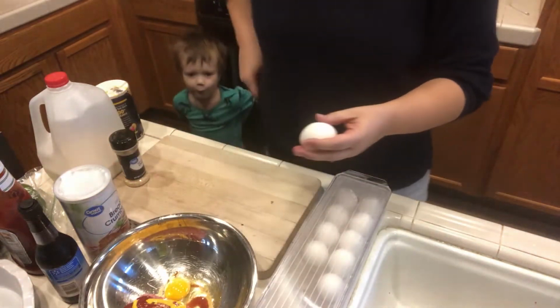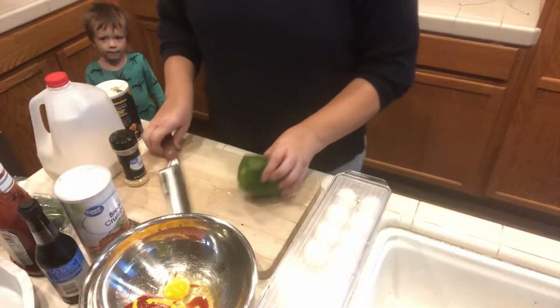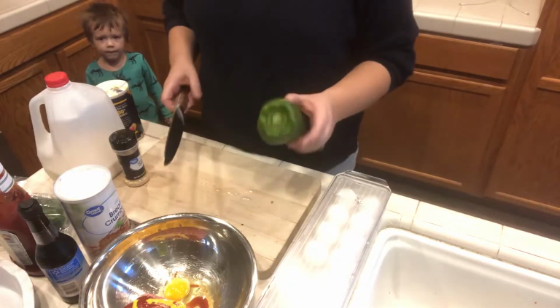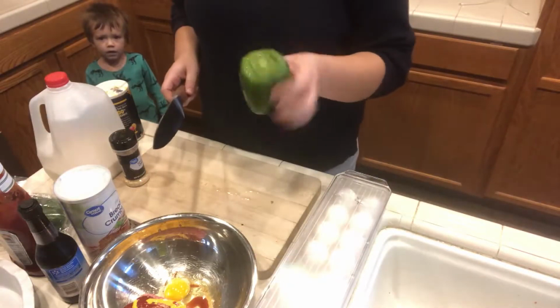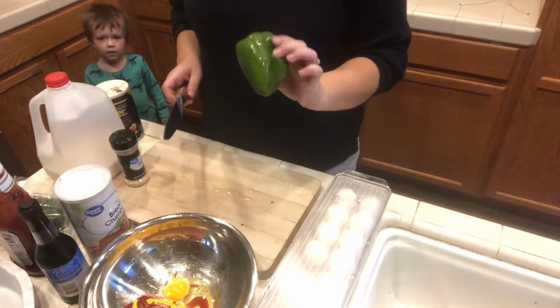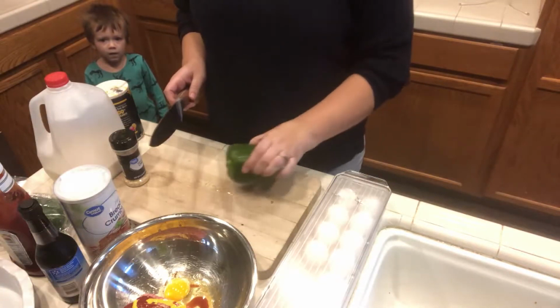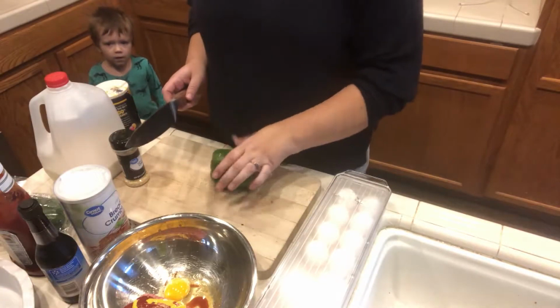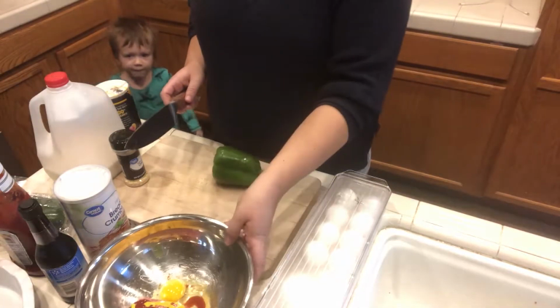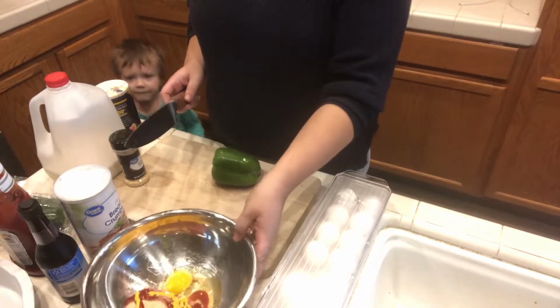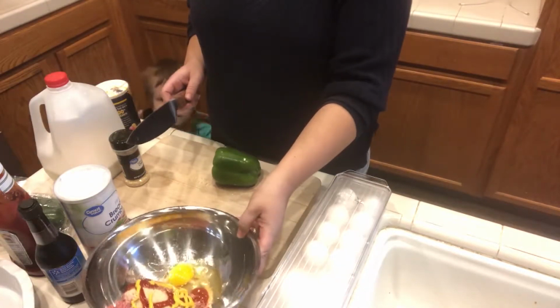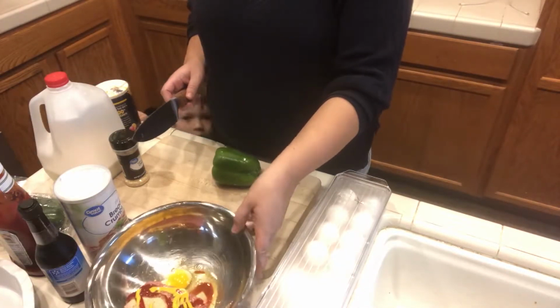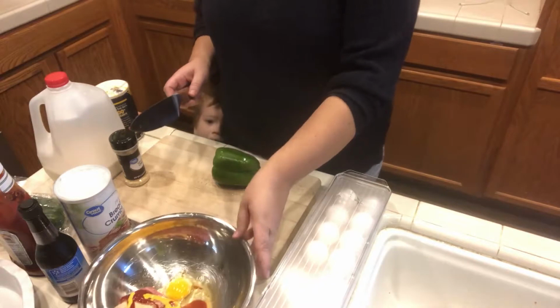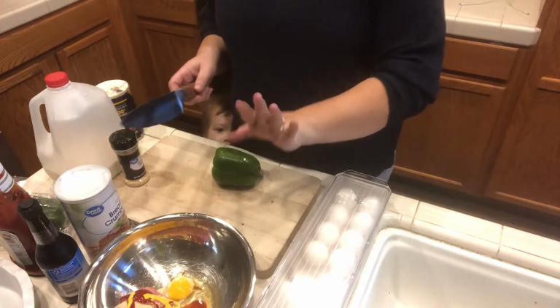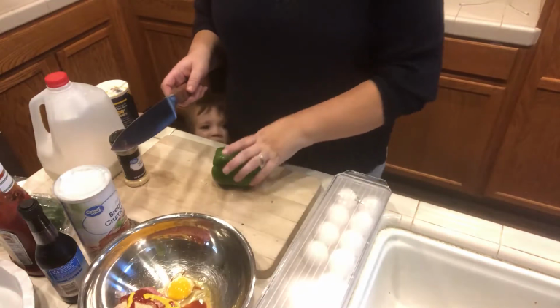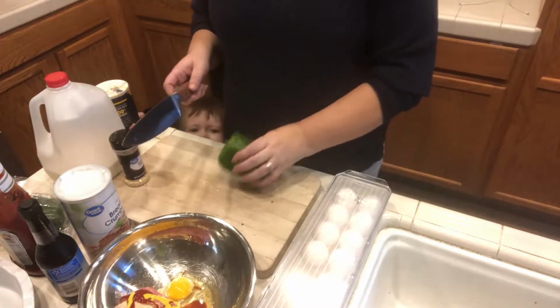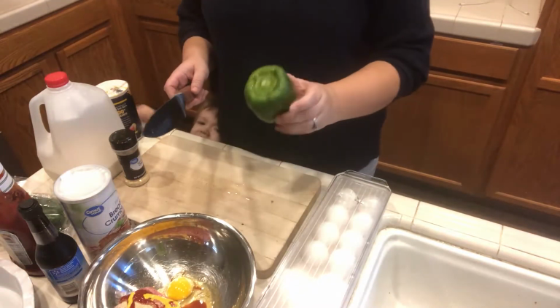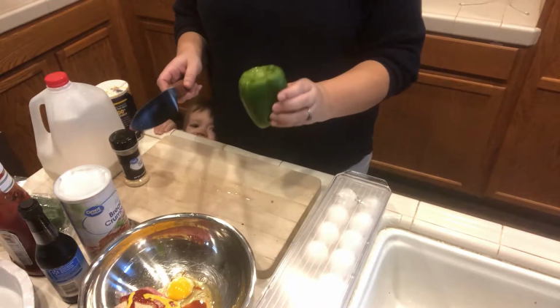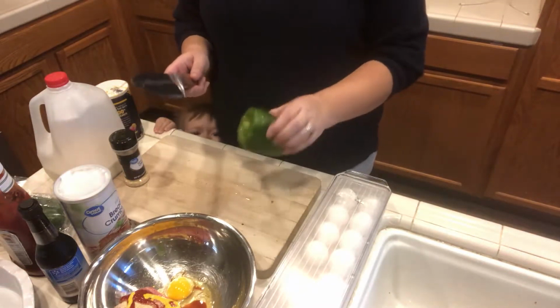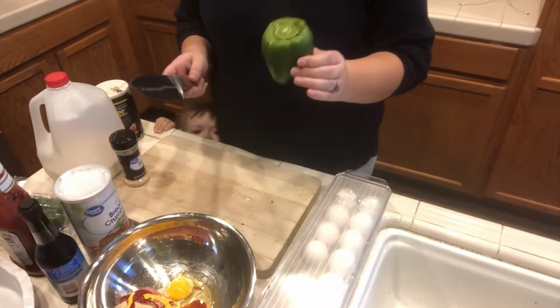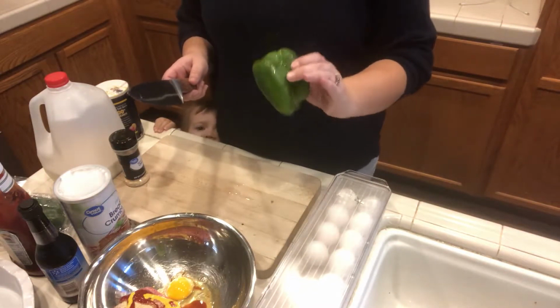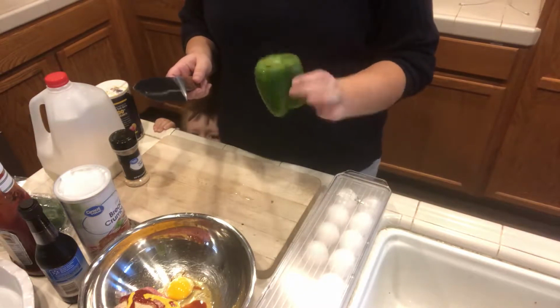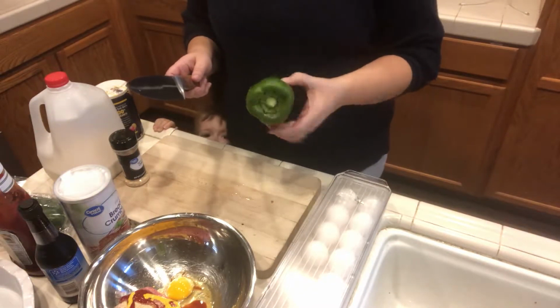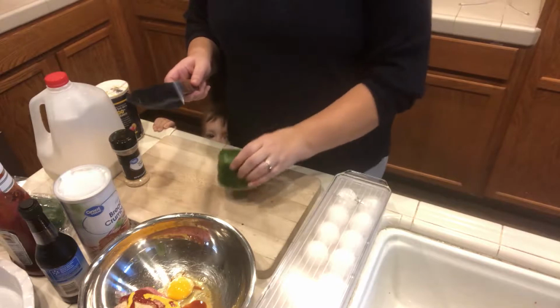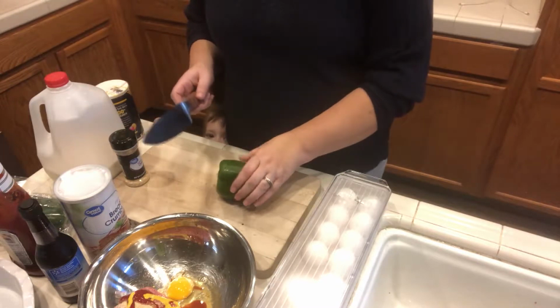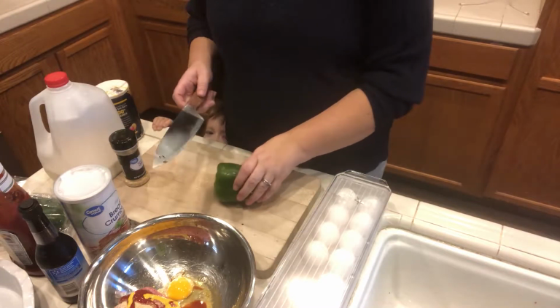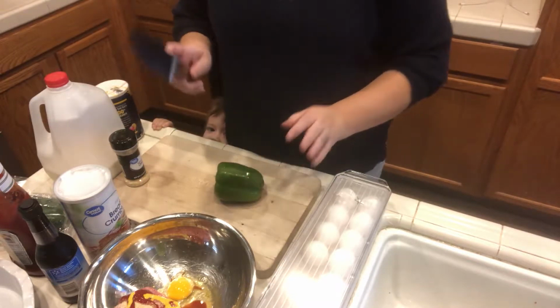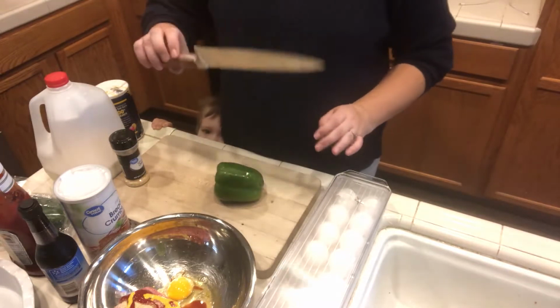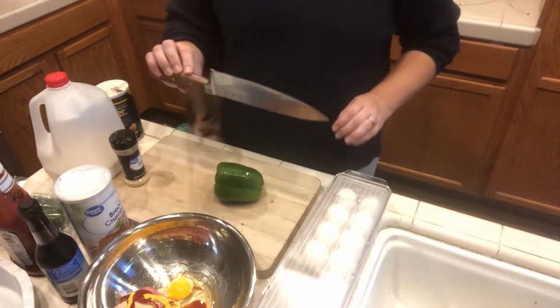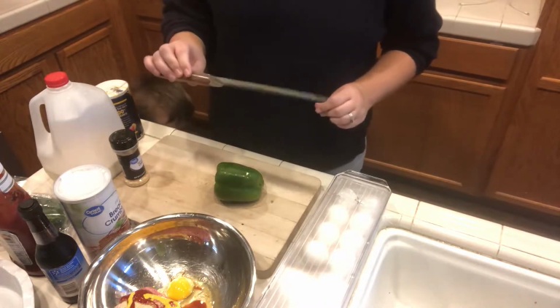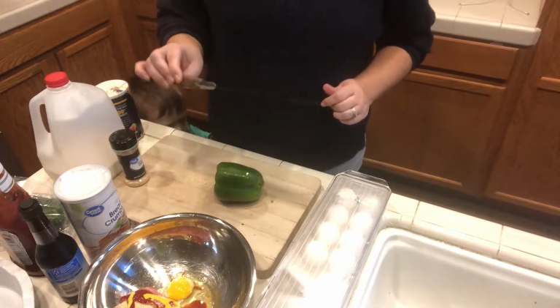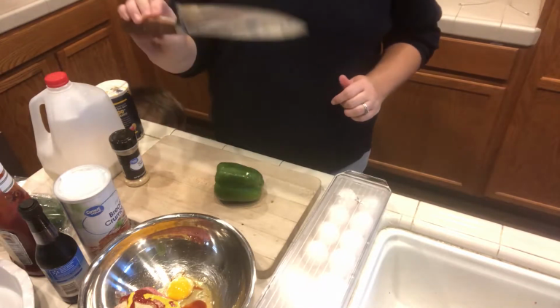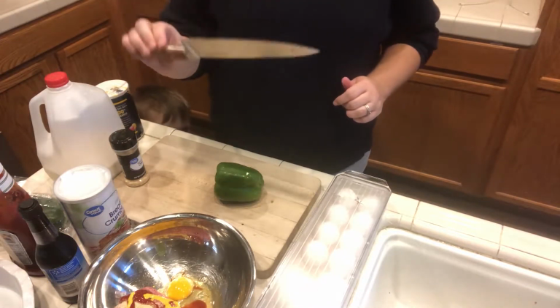Okay, so I have all of the ingredients that I need in the bowl. I'm just going to cut up the bell pepper for the meatloaf, and I am using my Pioneer Woman Knives.